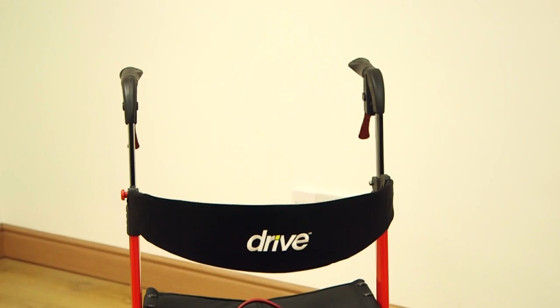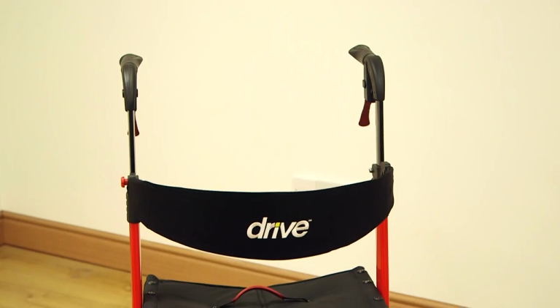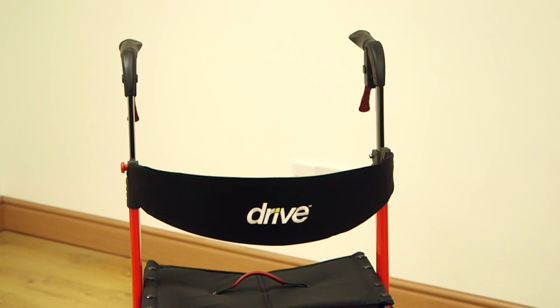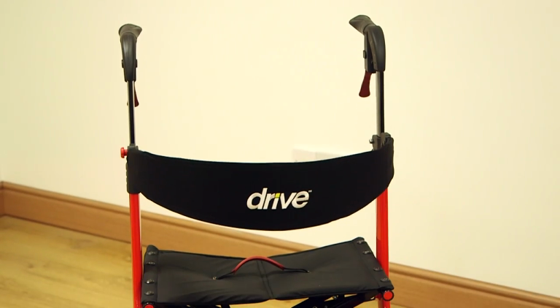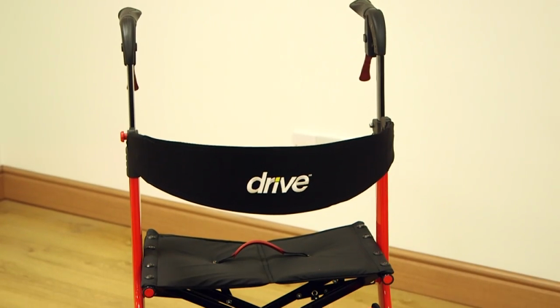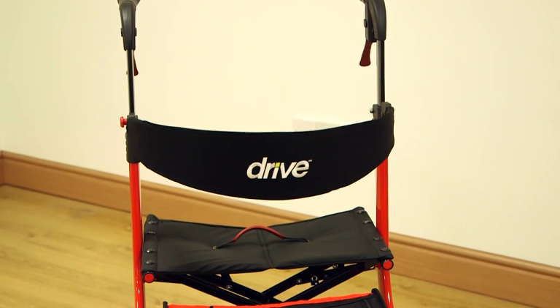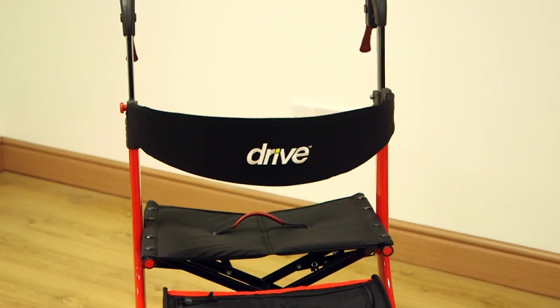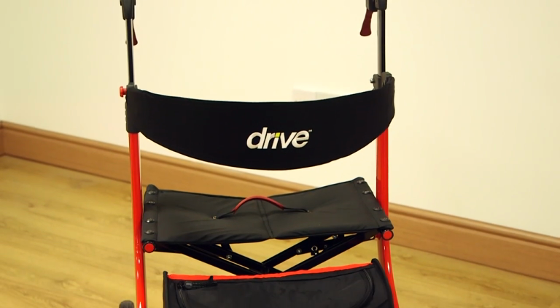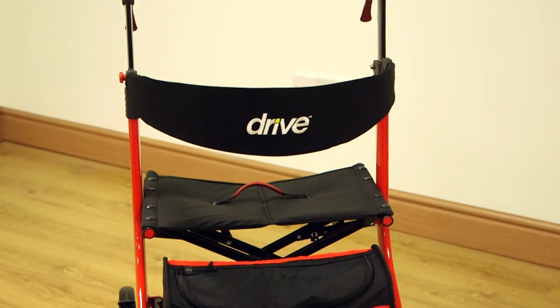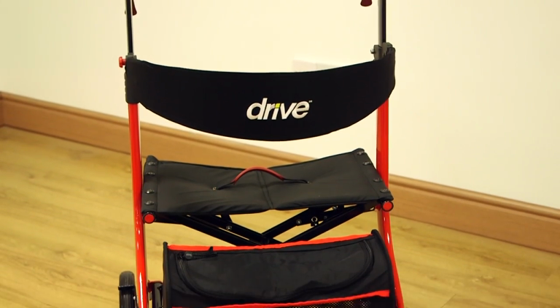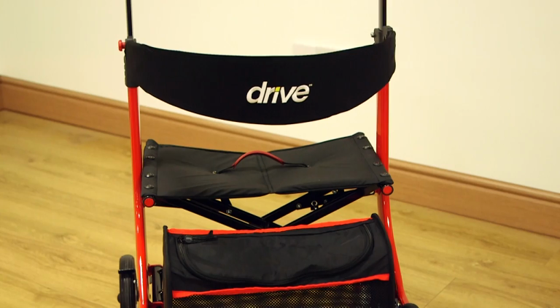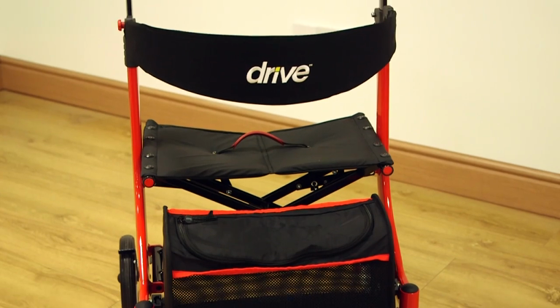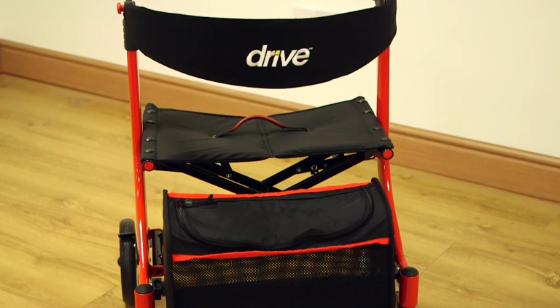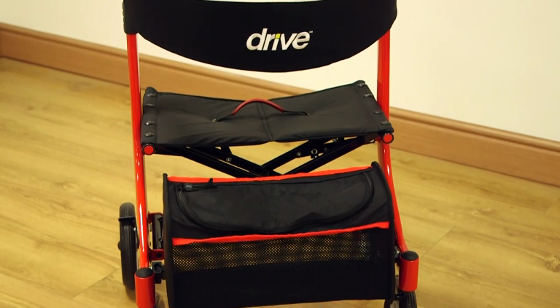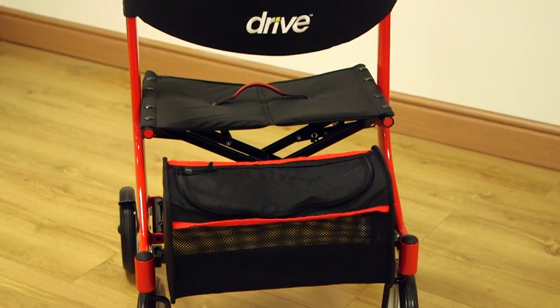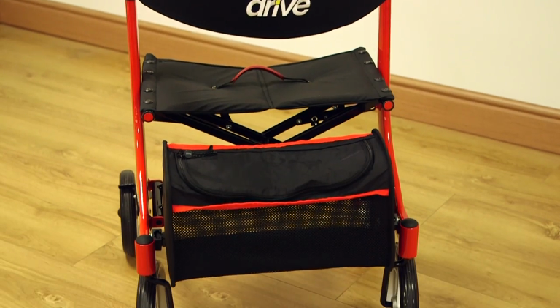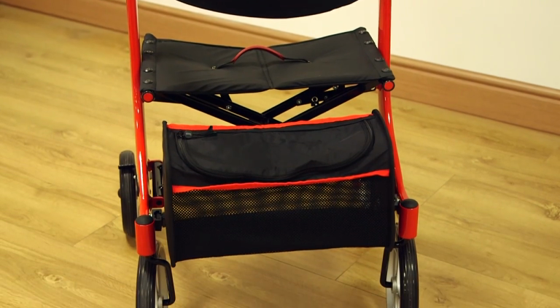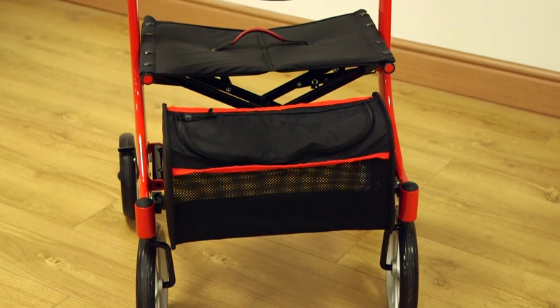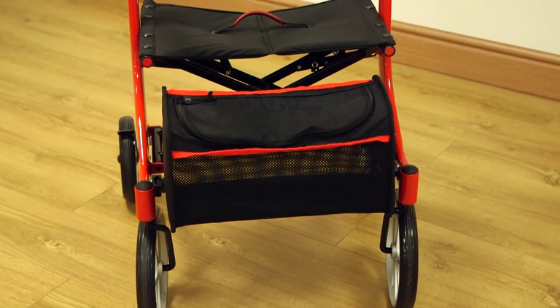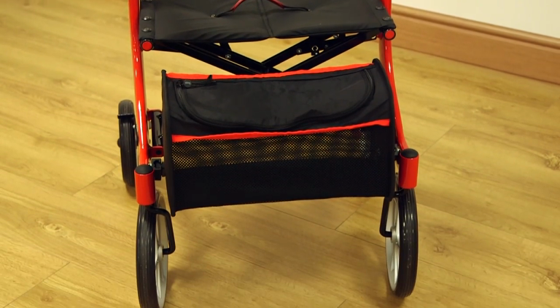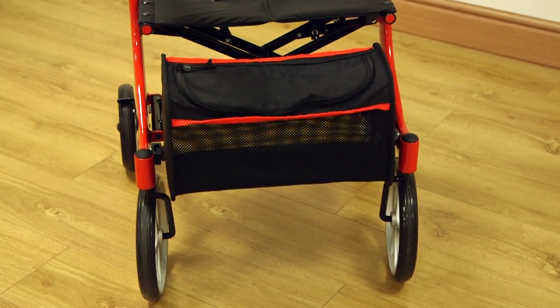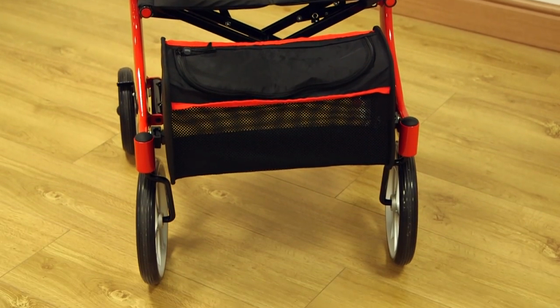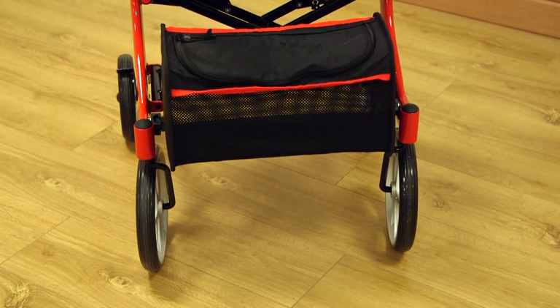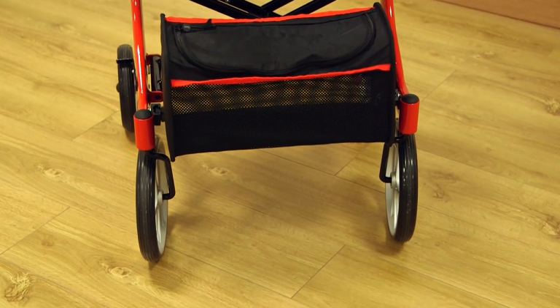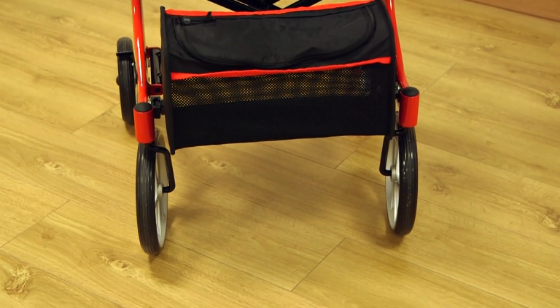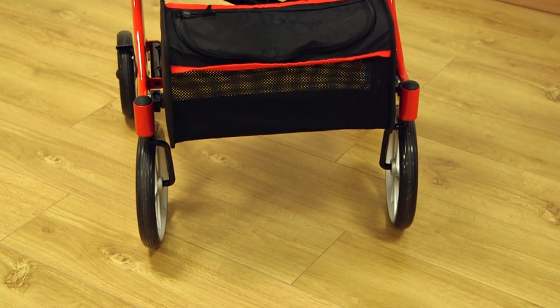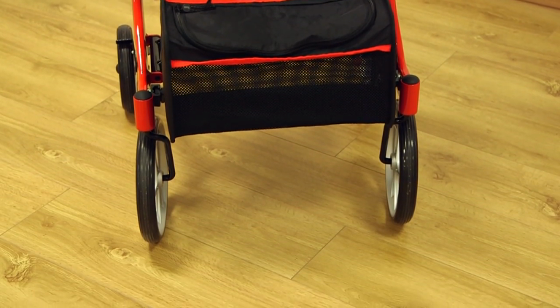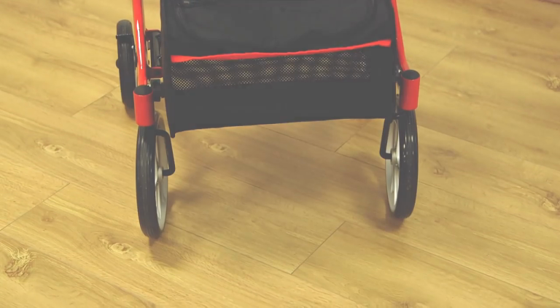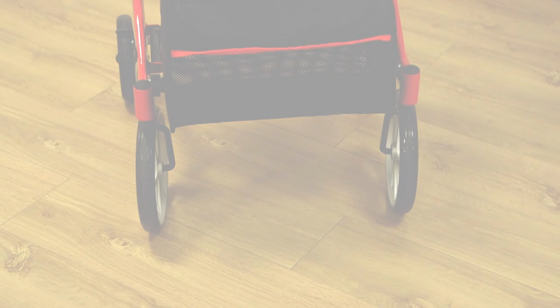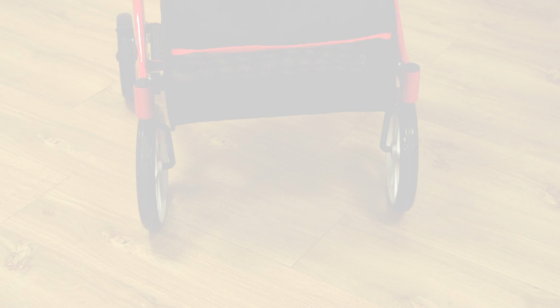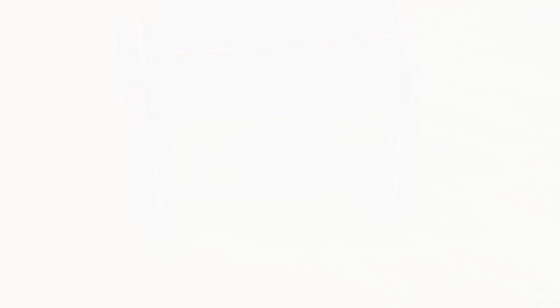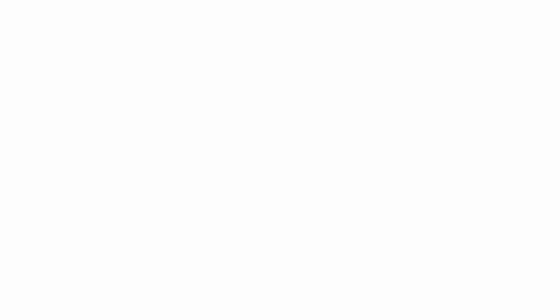The Nitro has a maximum user weight of 136 kilograms and is perfect for anyone looking for a convenient four-wheel rollator that operates virtually anywhere.